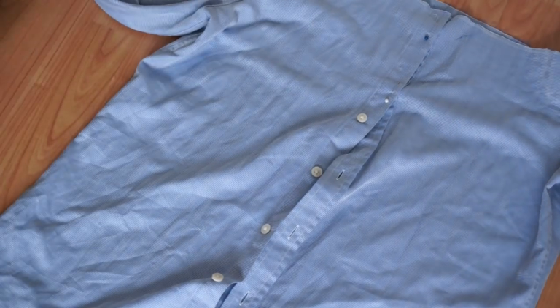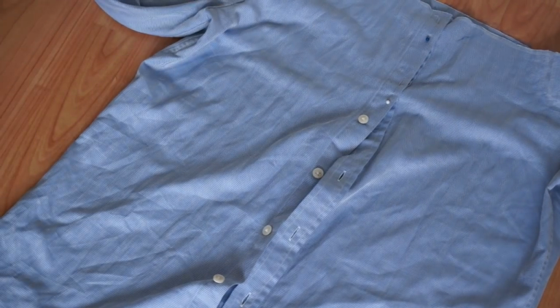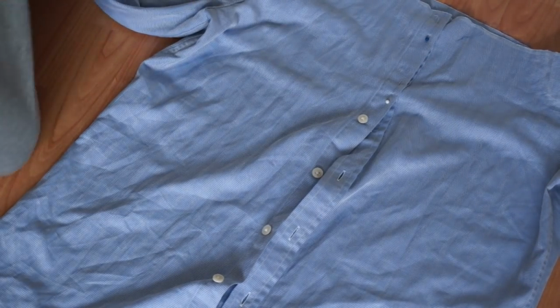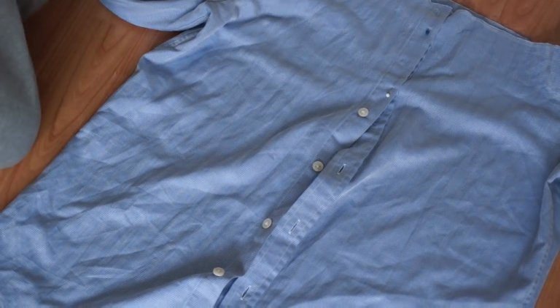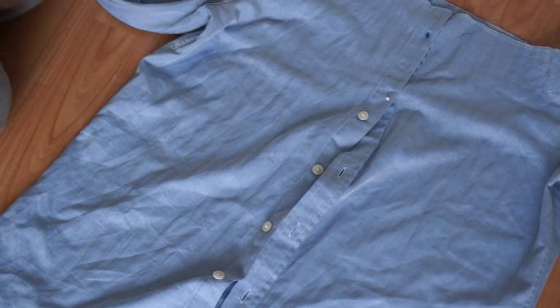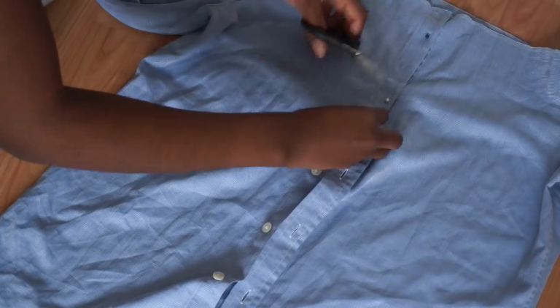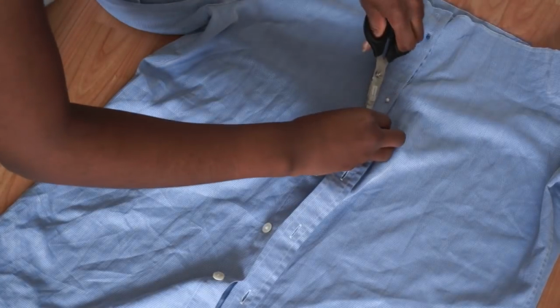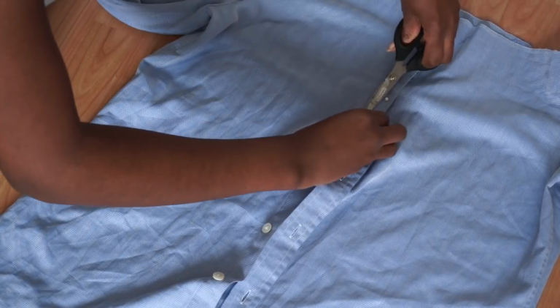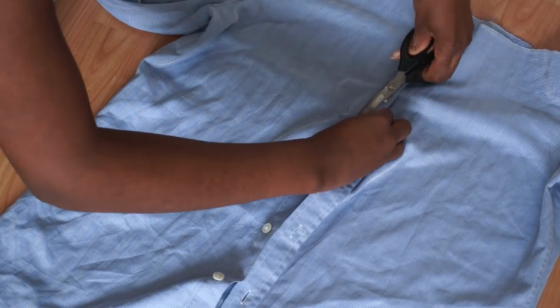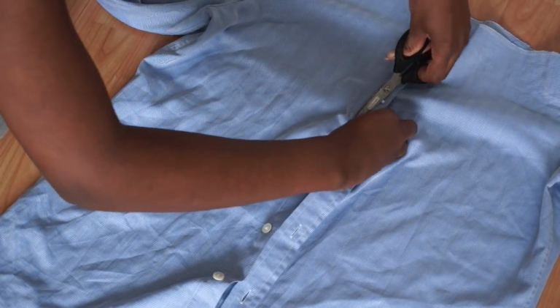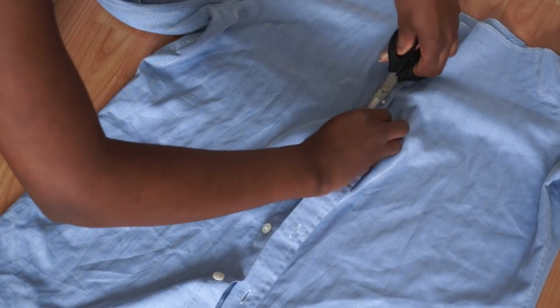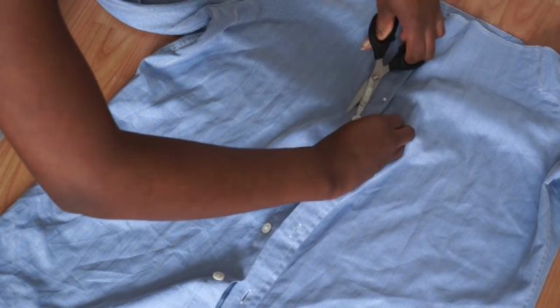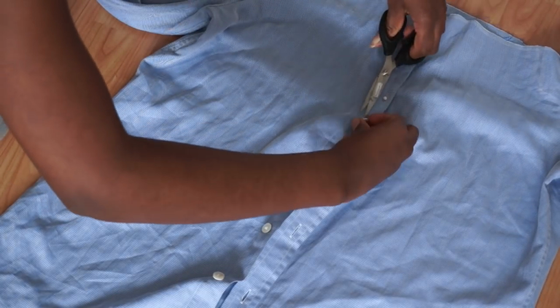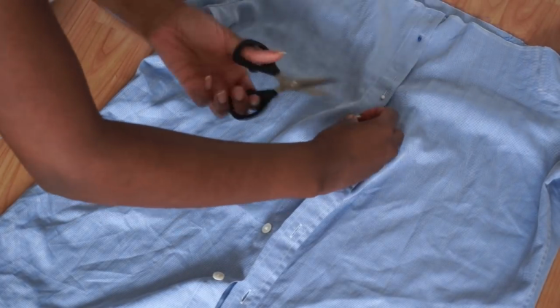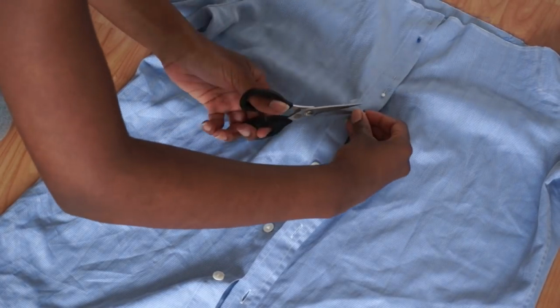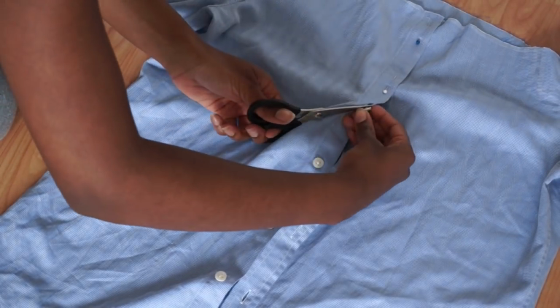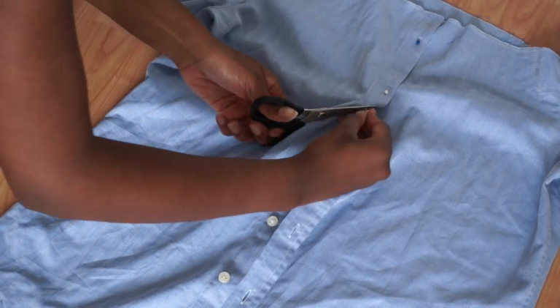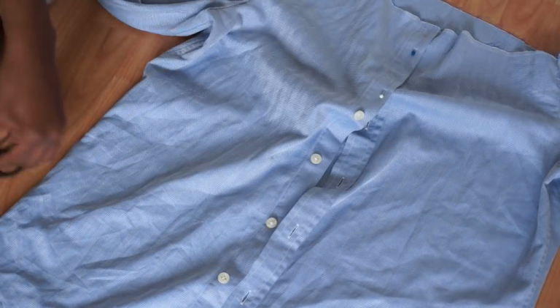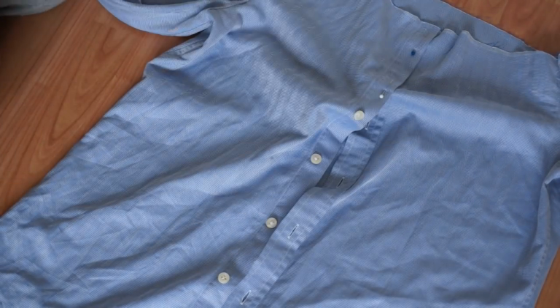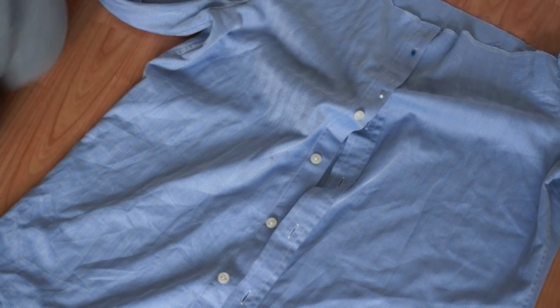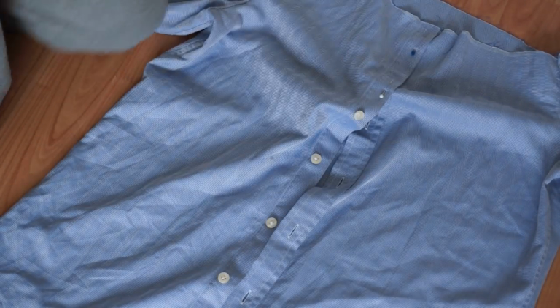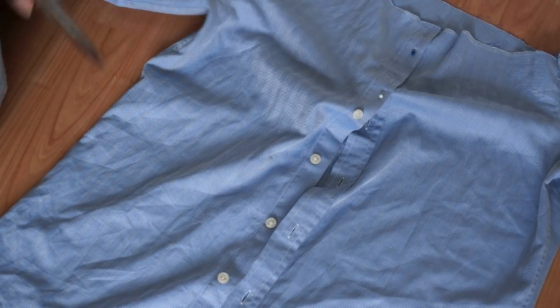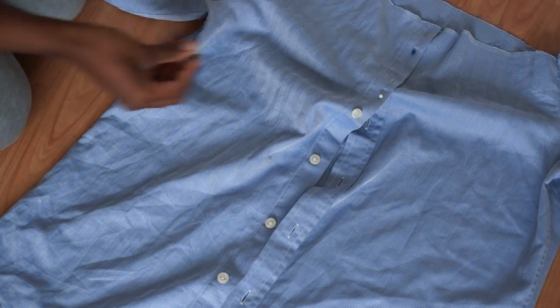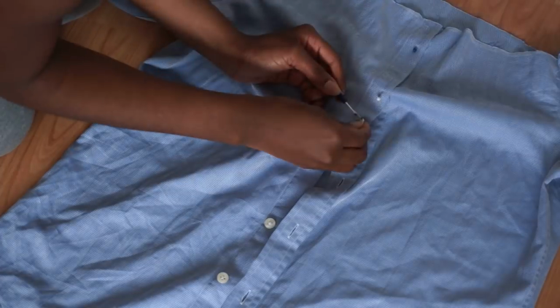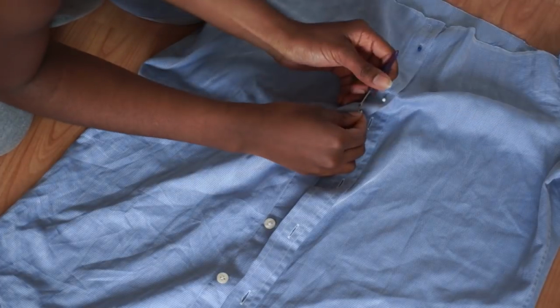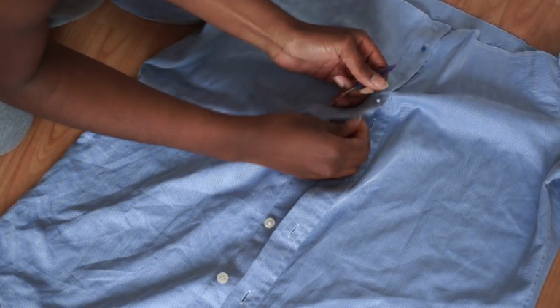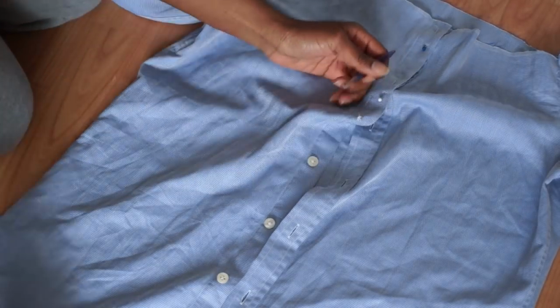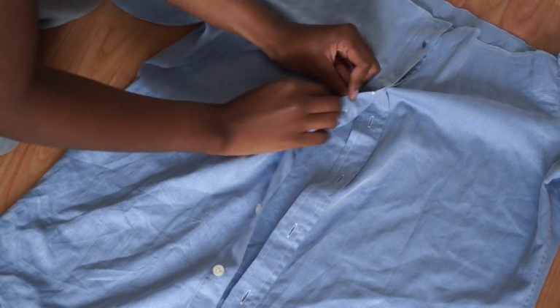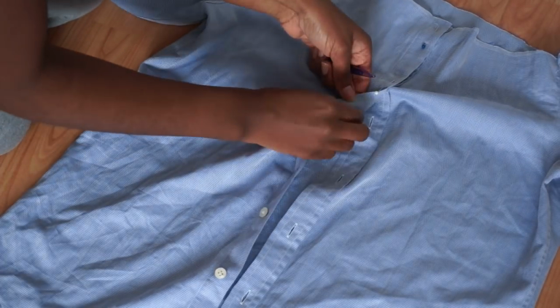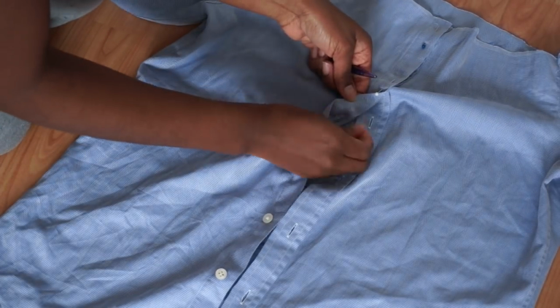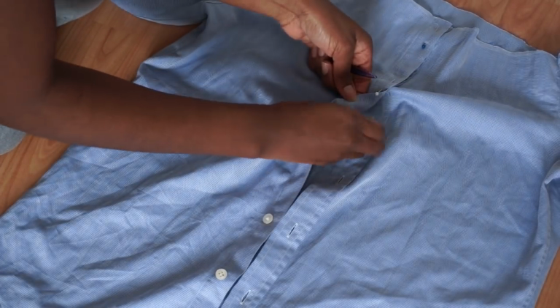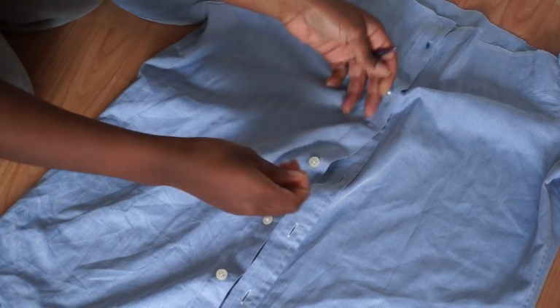Once I was finished with that, I decided to lay my shirt down and I'm just removing the buttons from the front half of the shirt, and then just pinning the seam down.